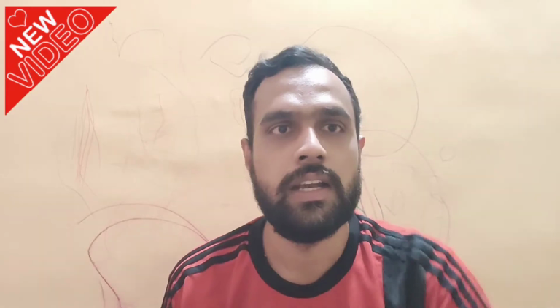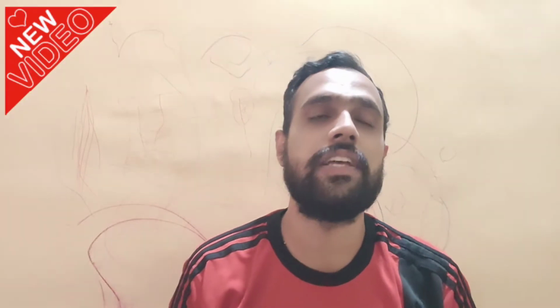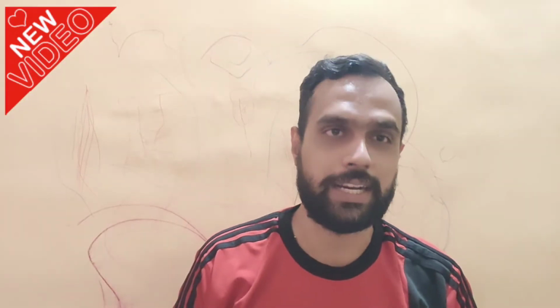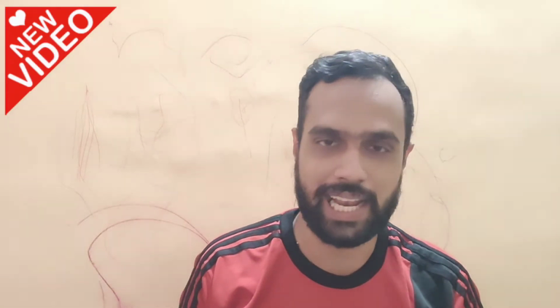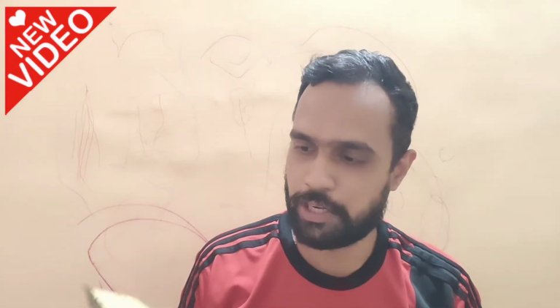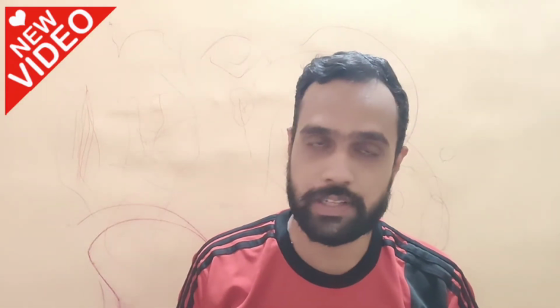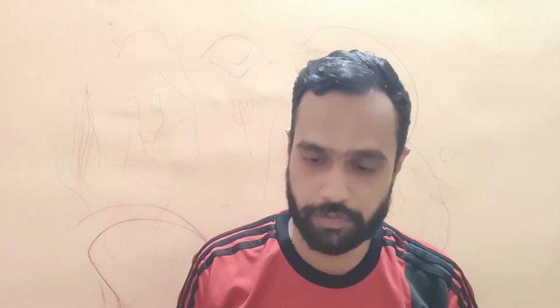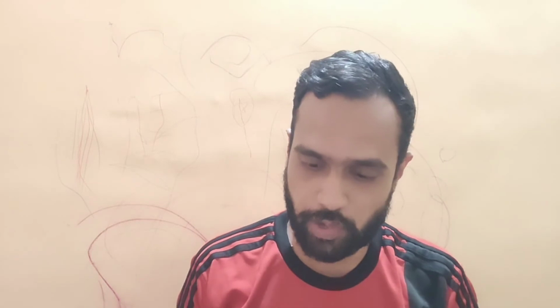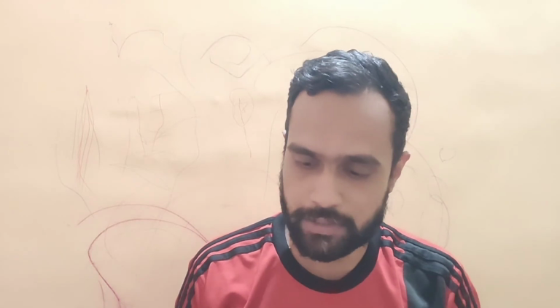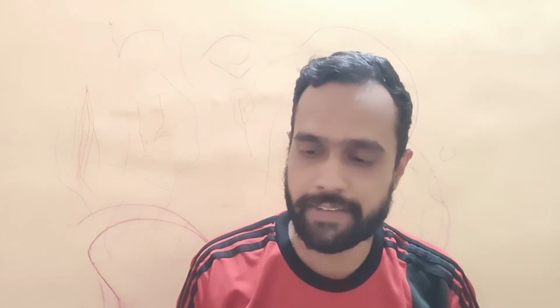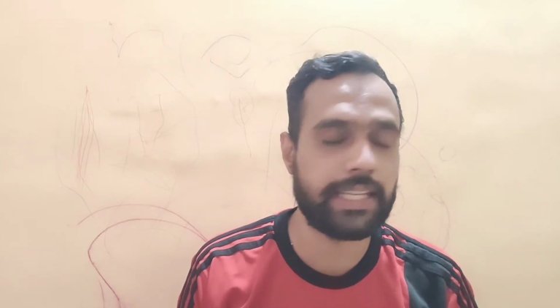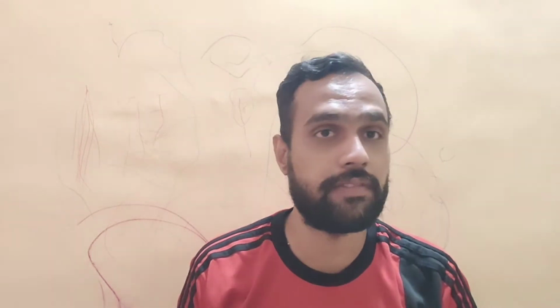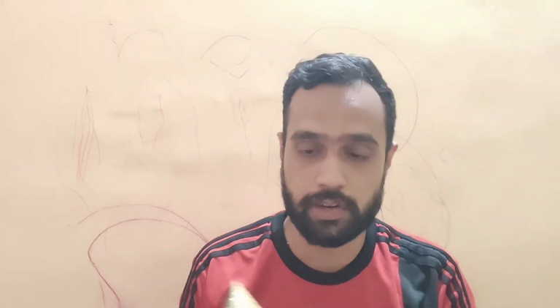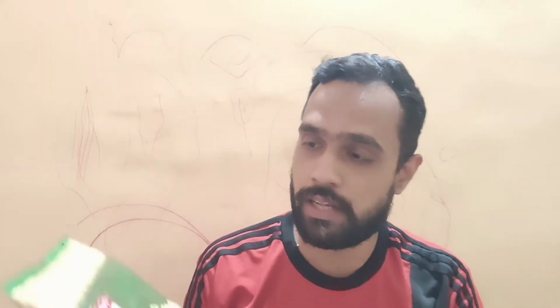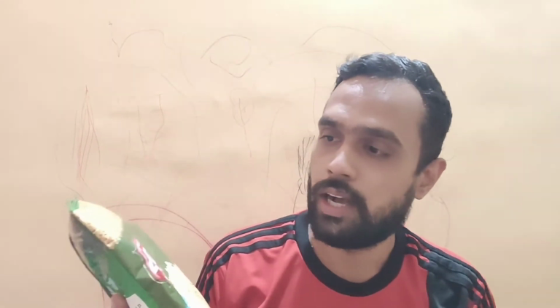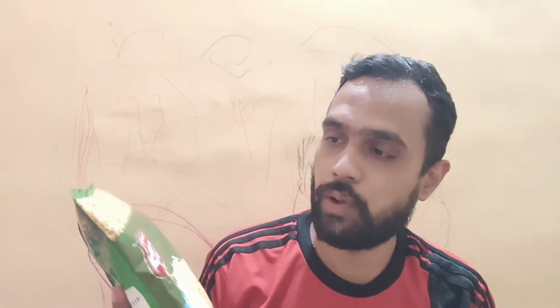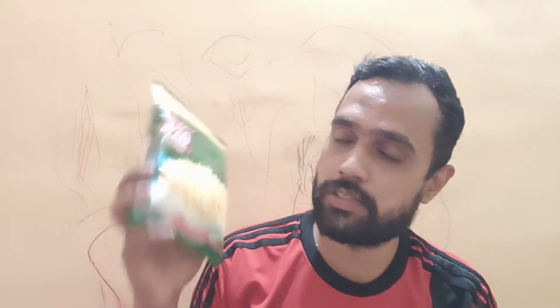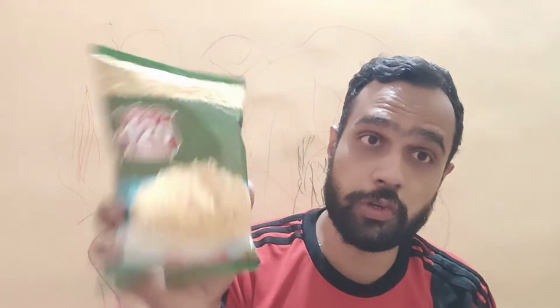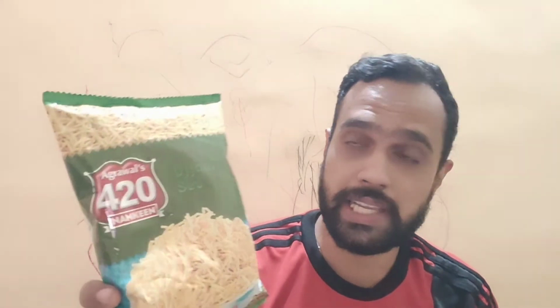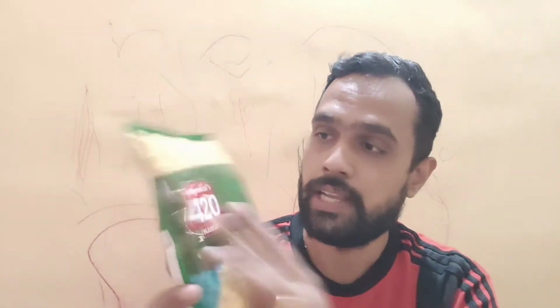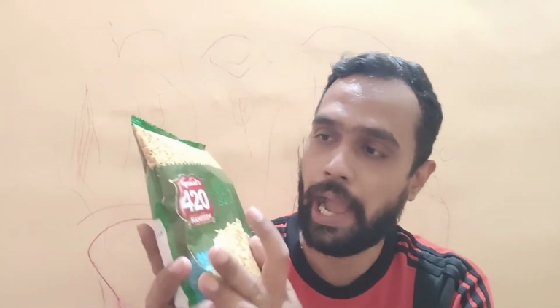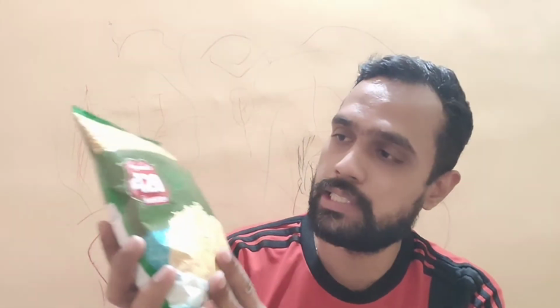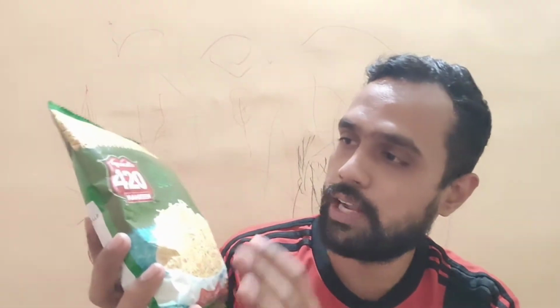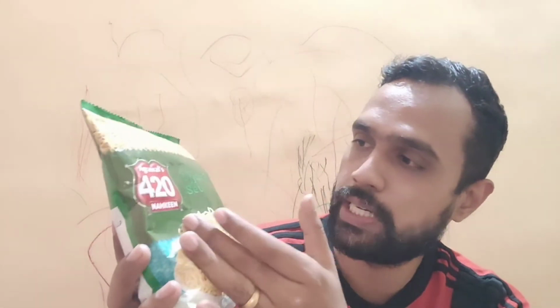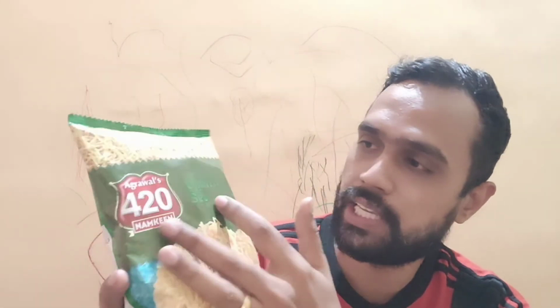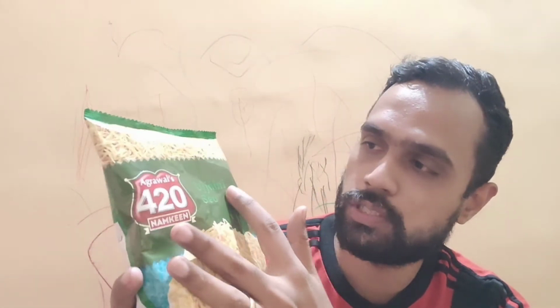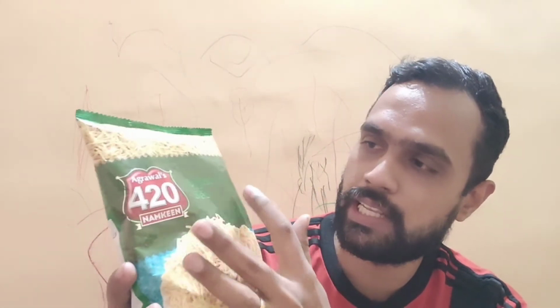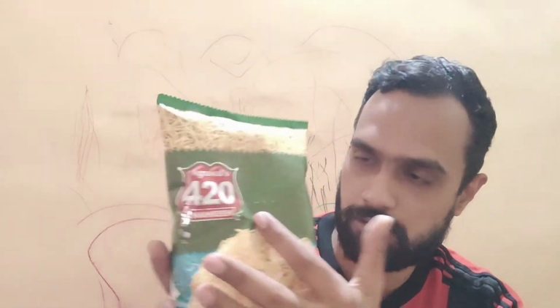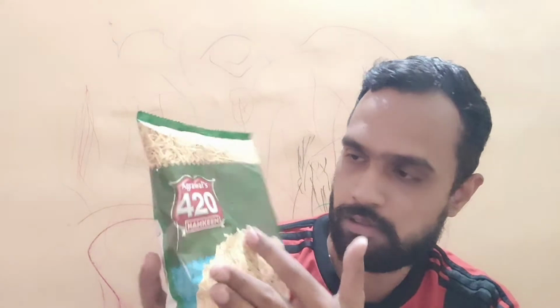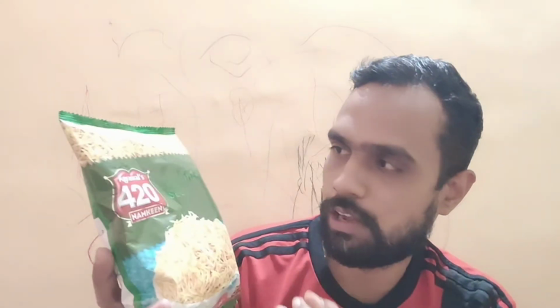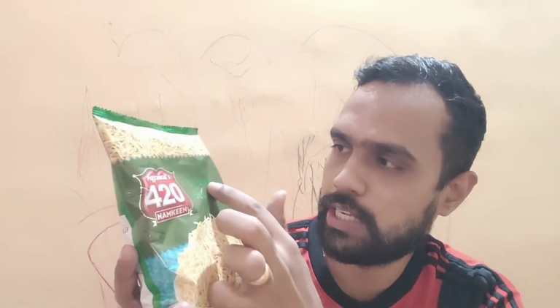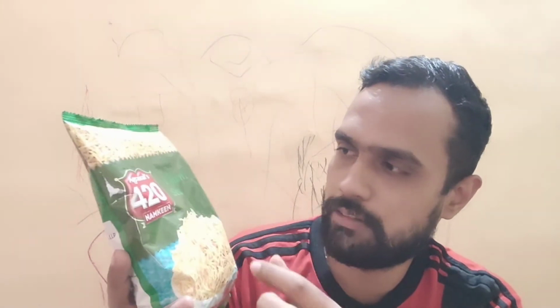Hello friends, welcome back to my channel. Today I'm back with a new product for review — another namkeen from Agarwal 420. This is the Agarwal 420 namkeen Ujjaini Sev.